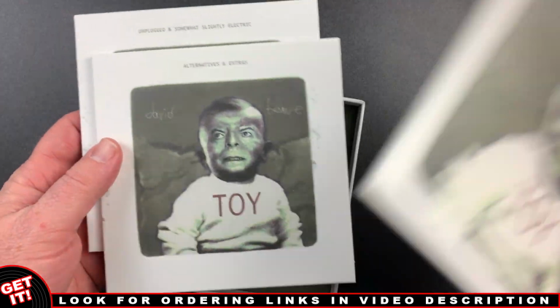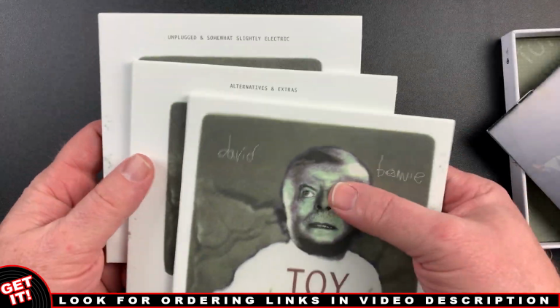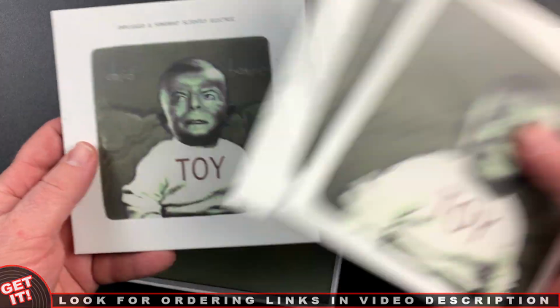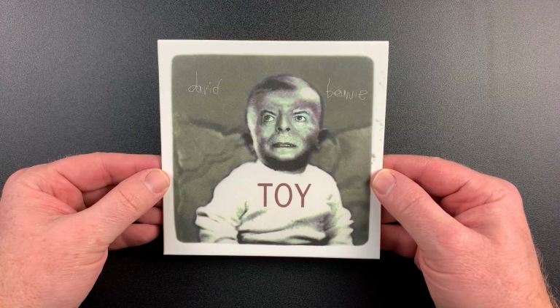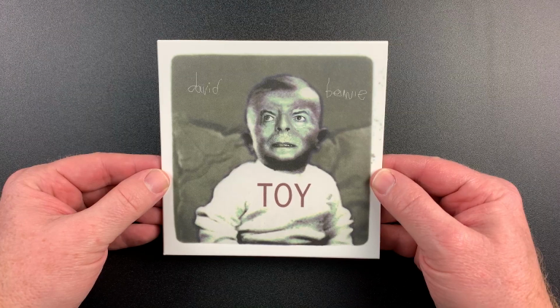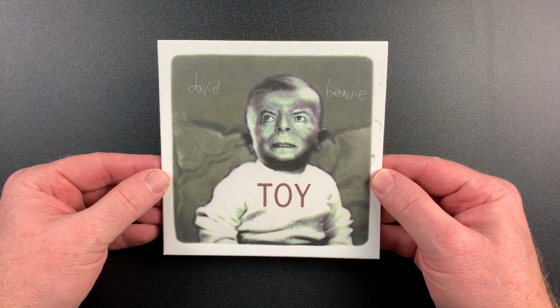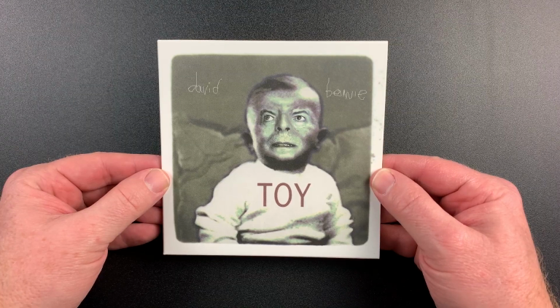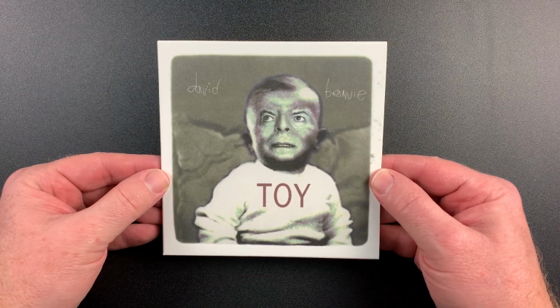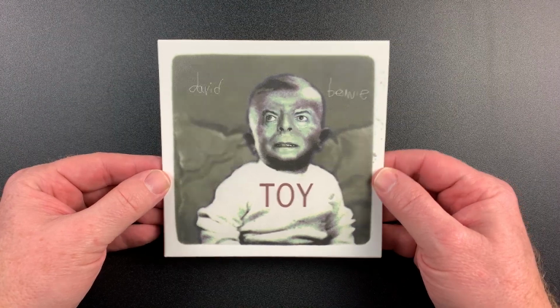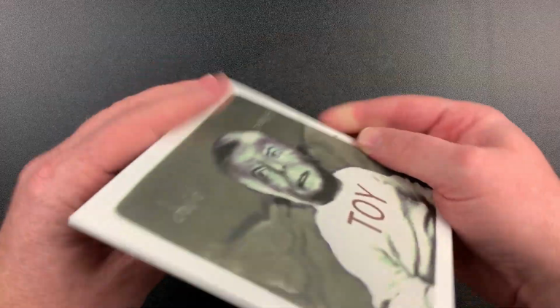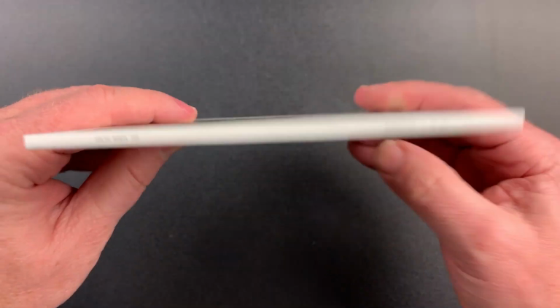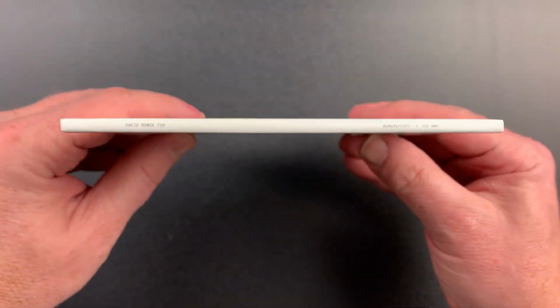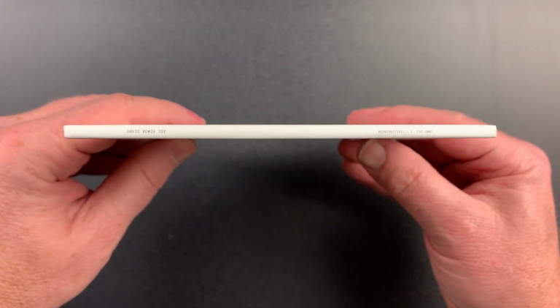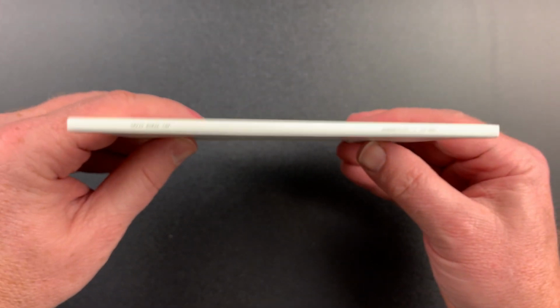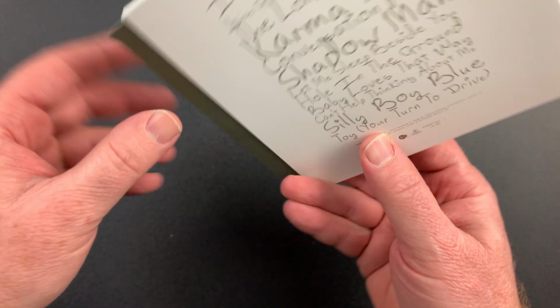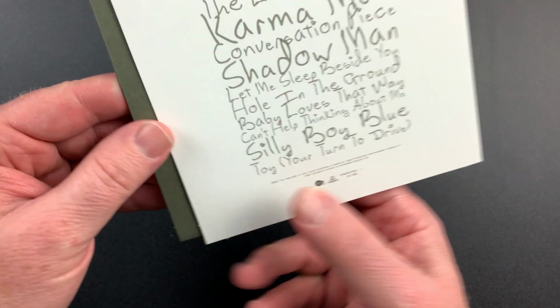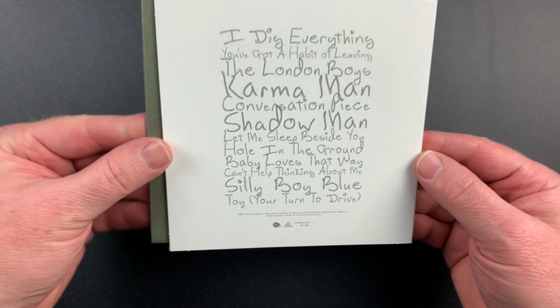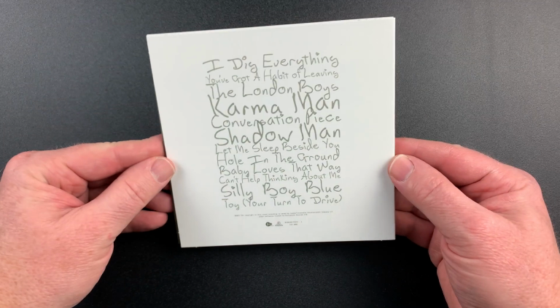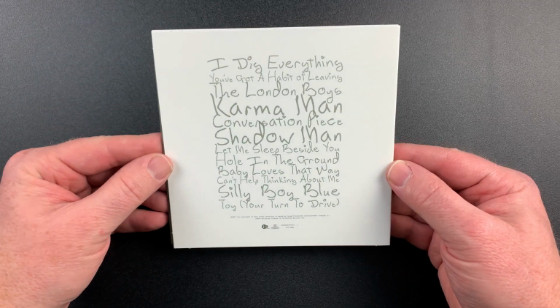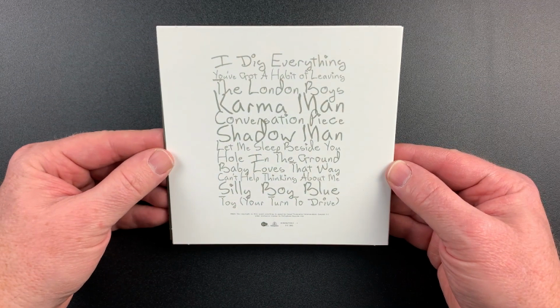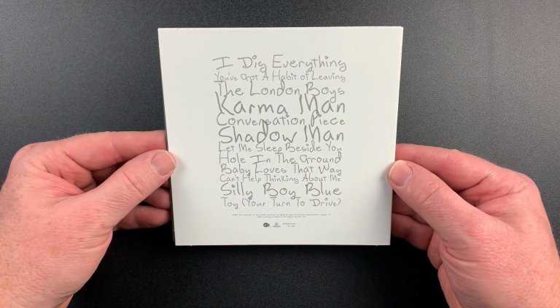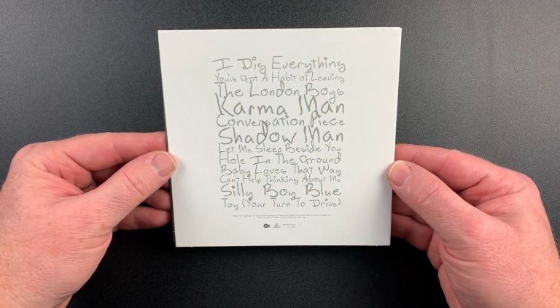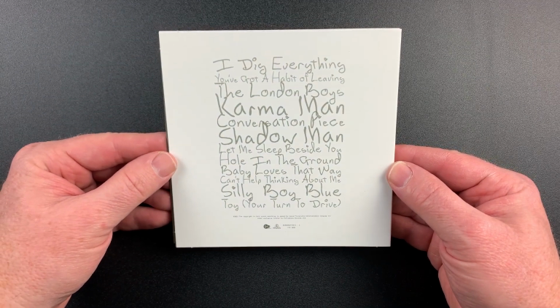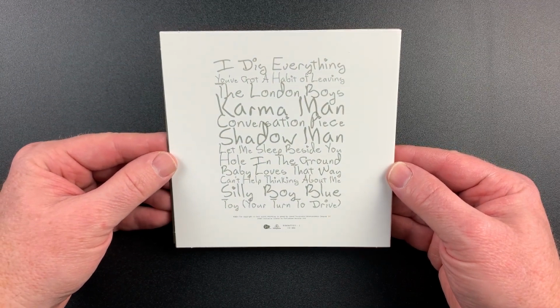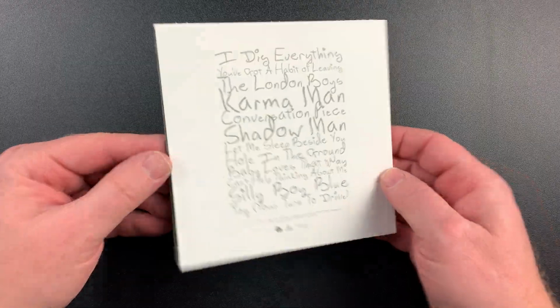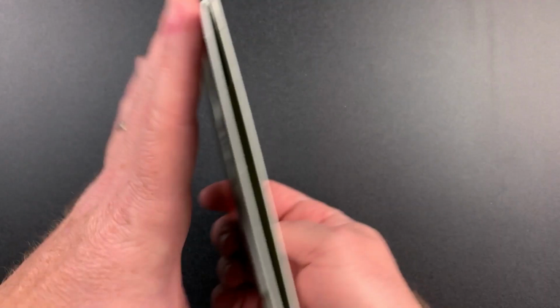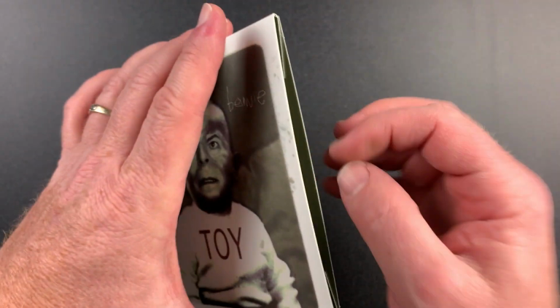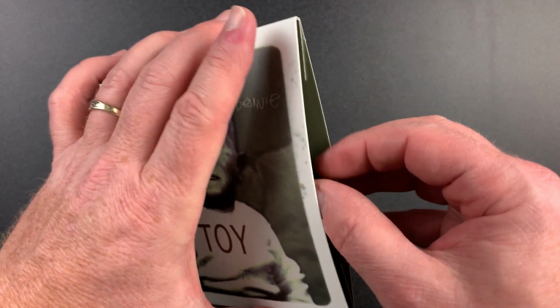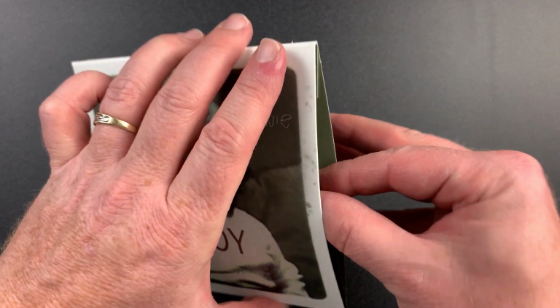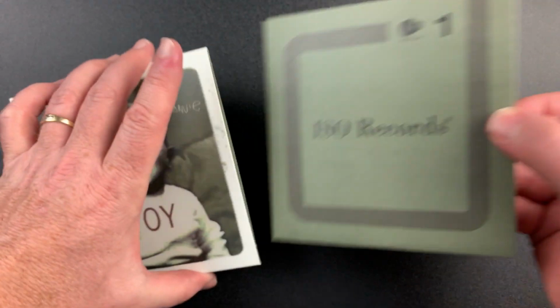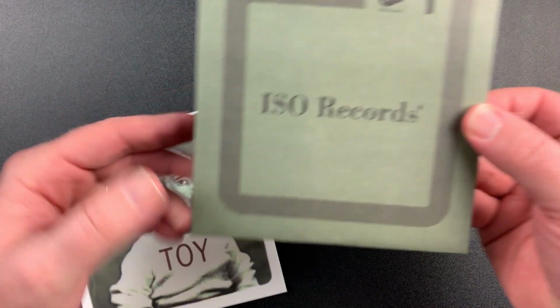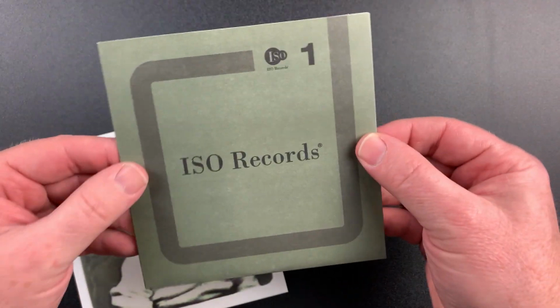We'll take a closer look at all of this now, starting with disc 1, the unreleased Toy album. Each disc comes with an inner sleeve, which is a nice touch.